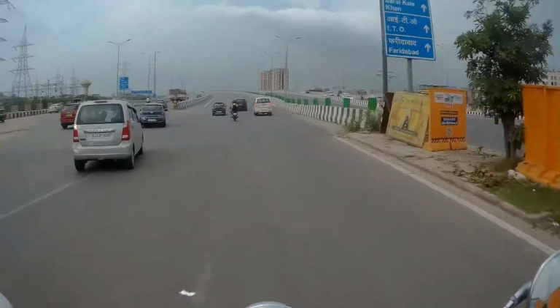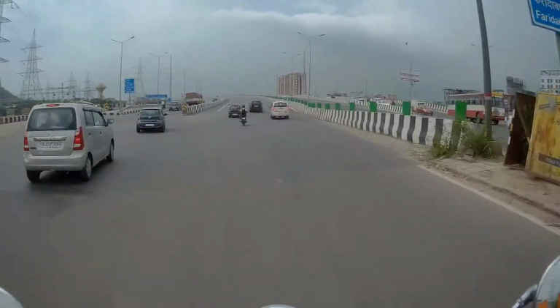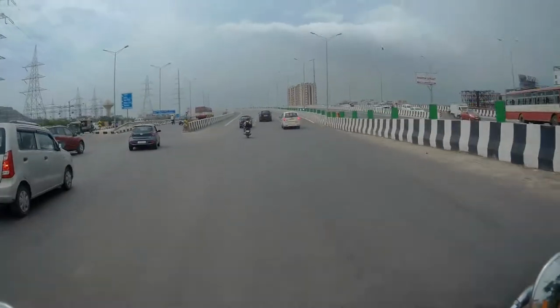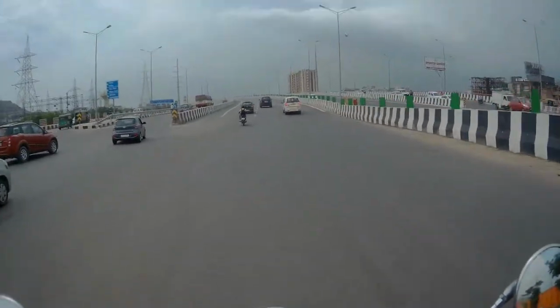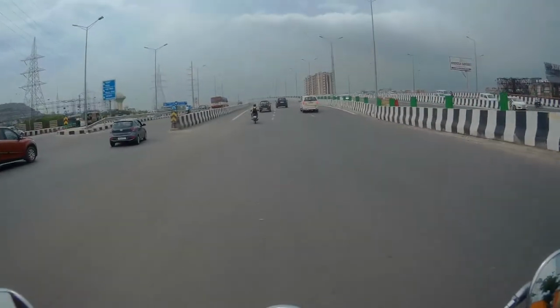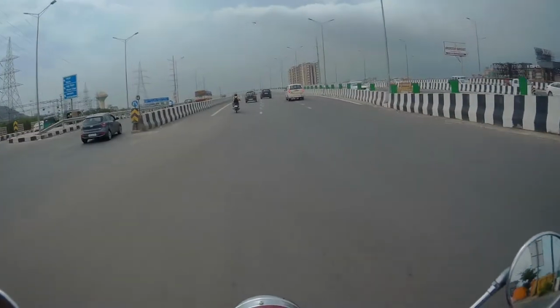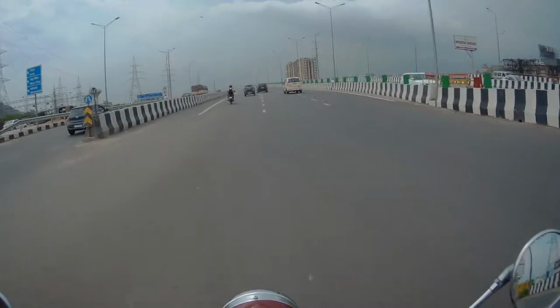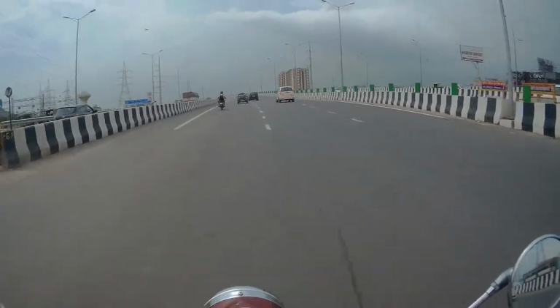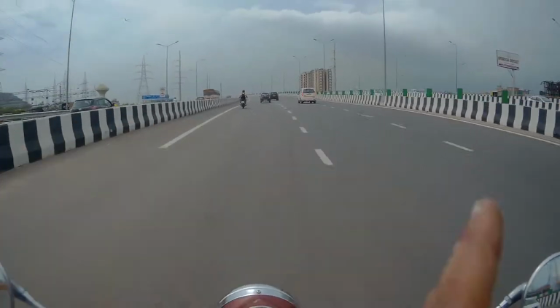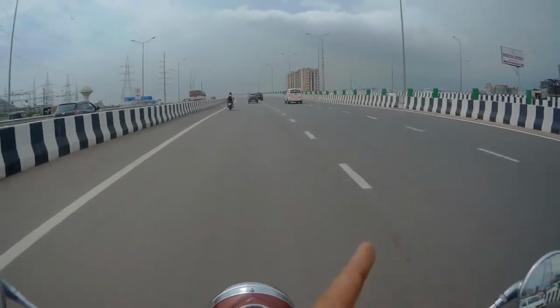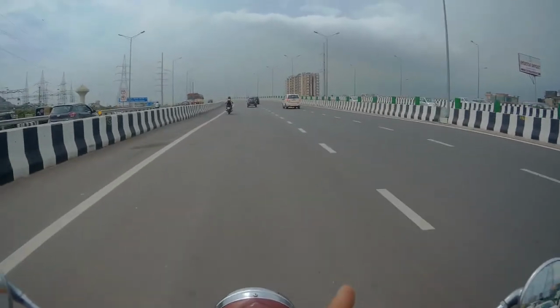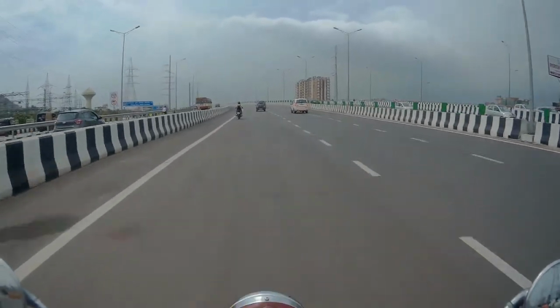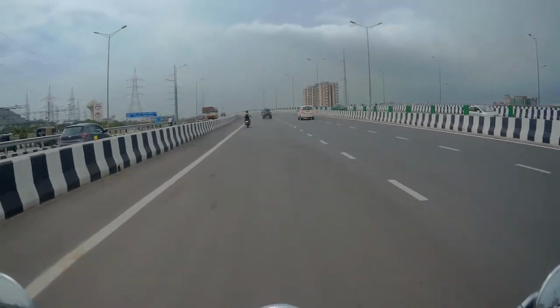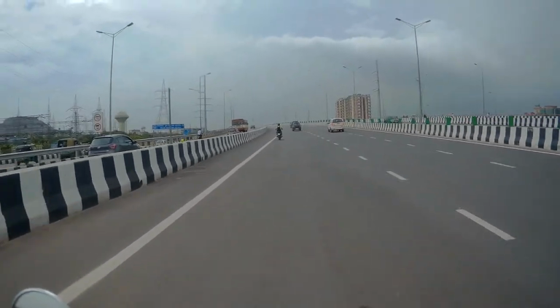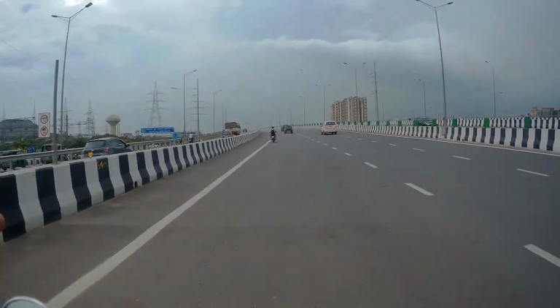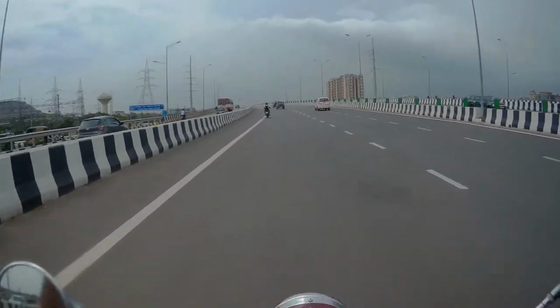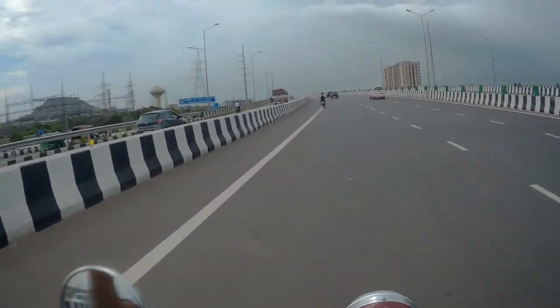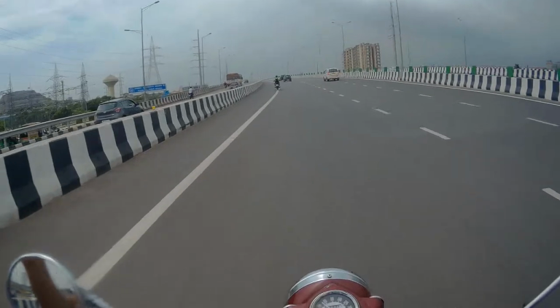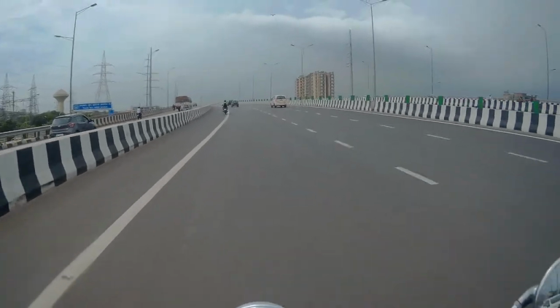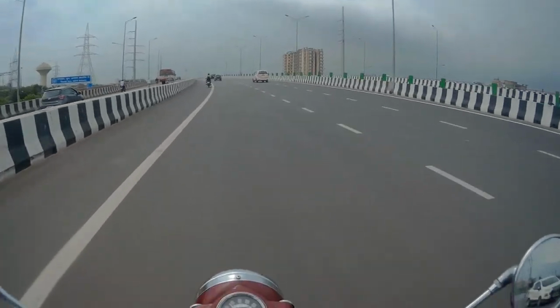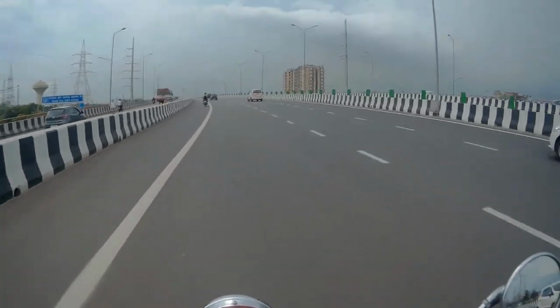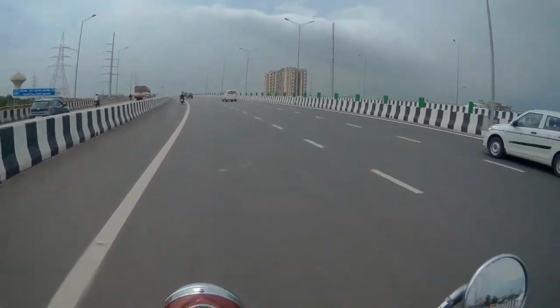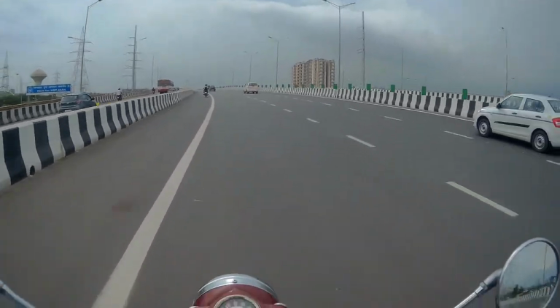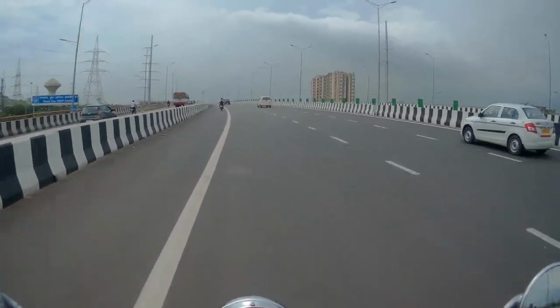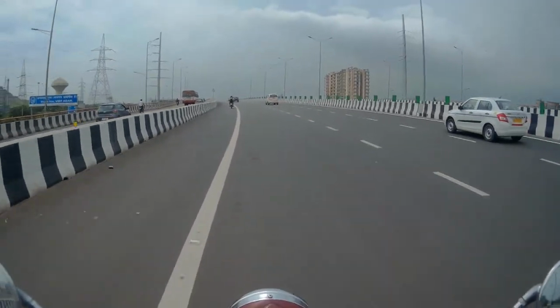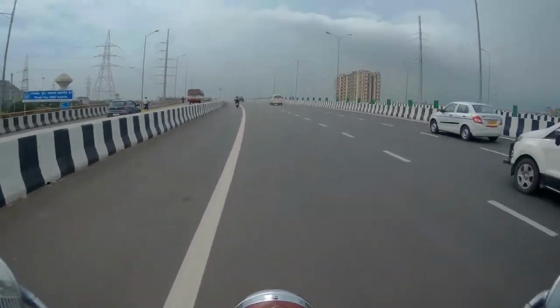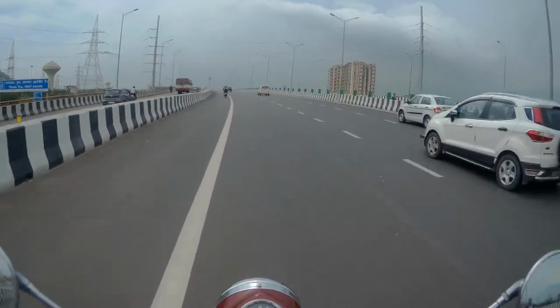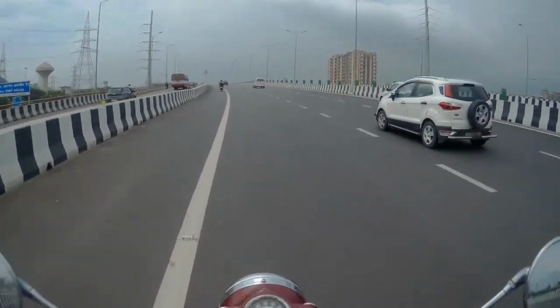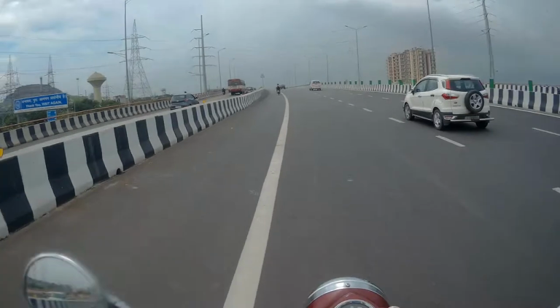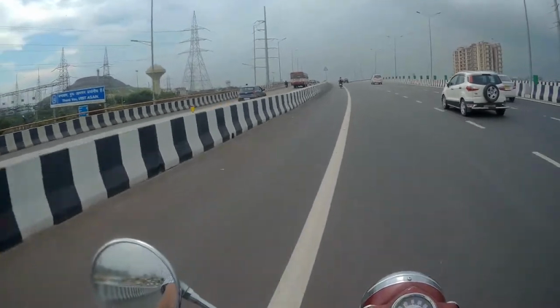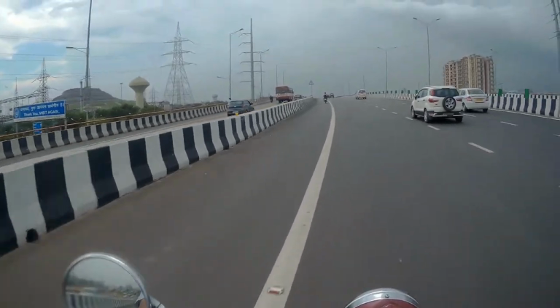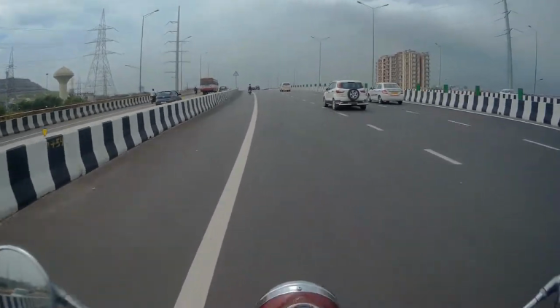This is a 14-lane highway — 1, 2, 3, 4, 5, 6, 7 on one side and 7 on the other side, so 14 lanes altogether. This is the highway.